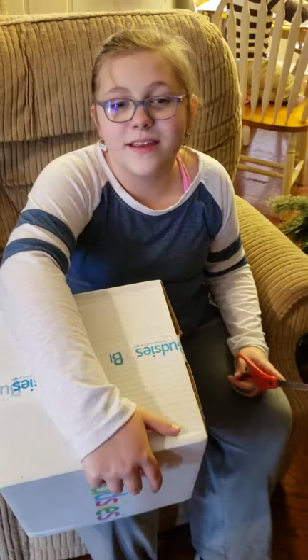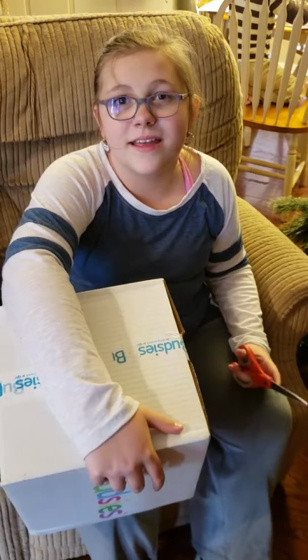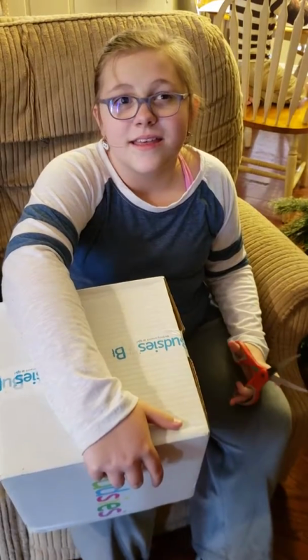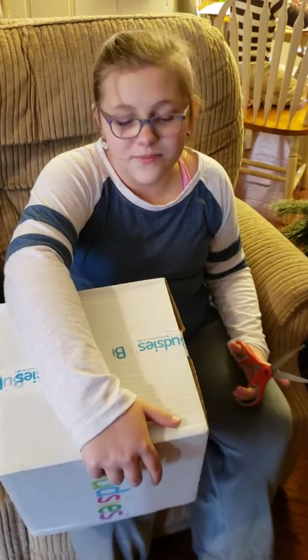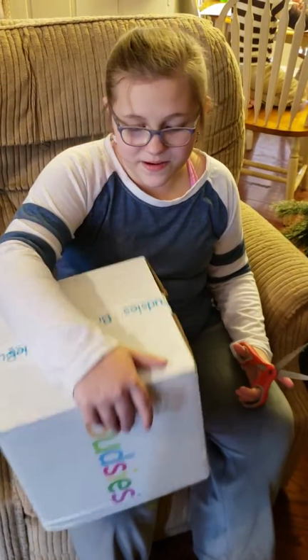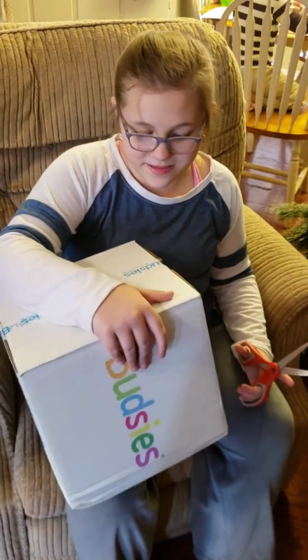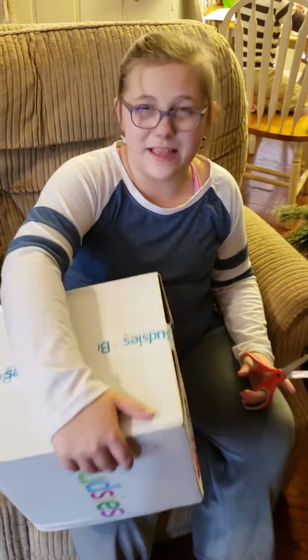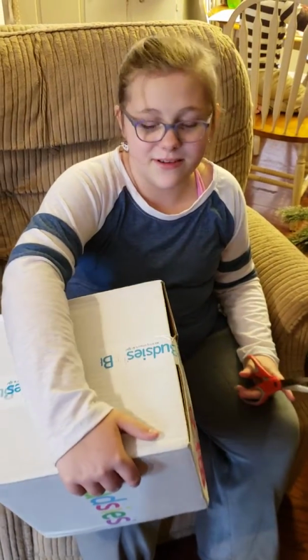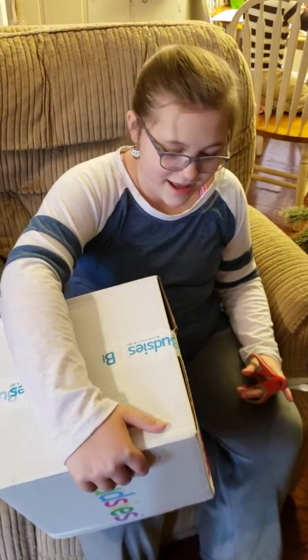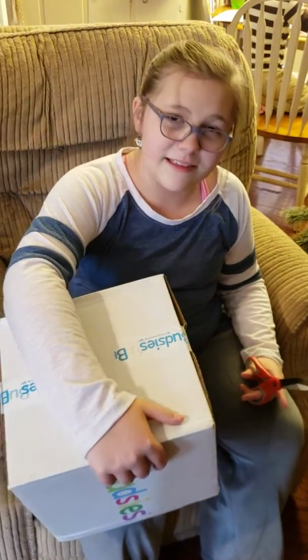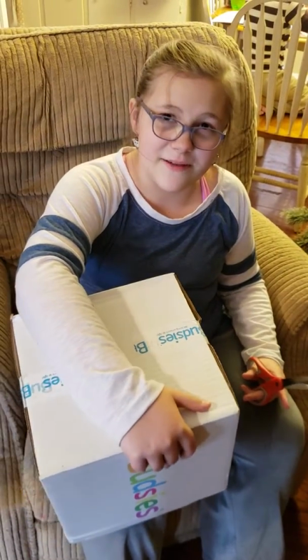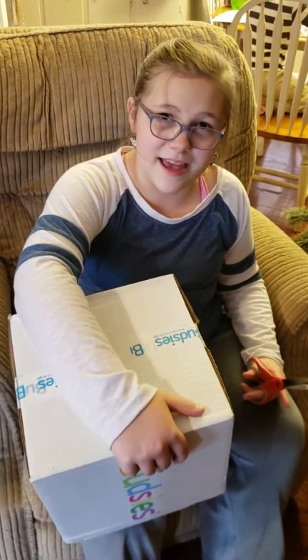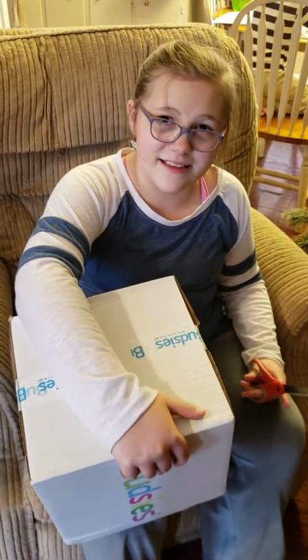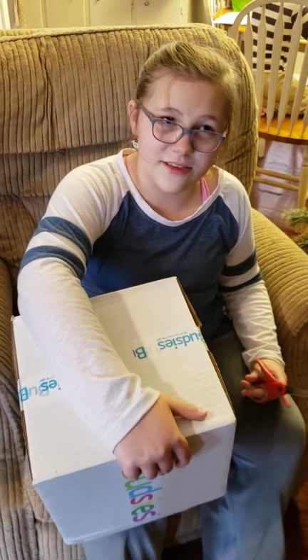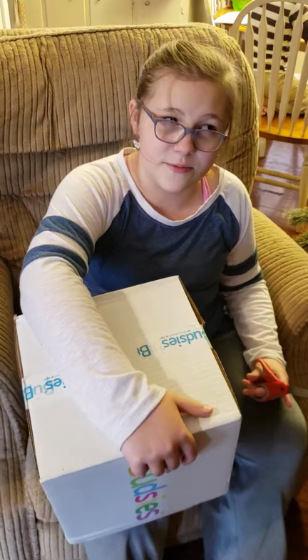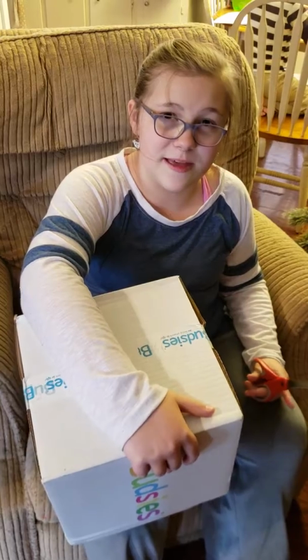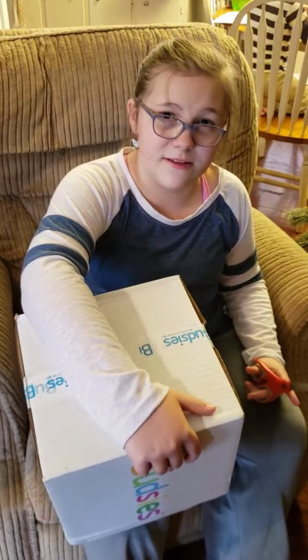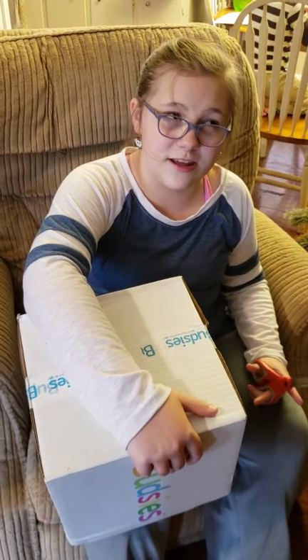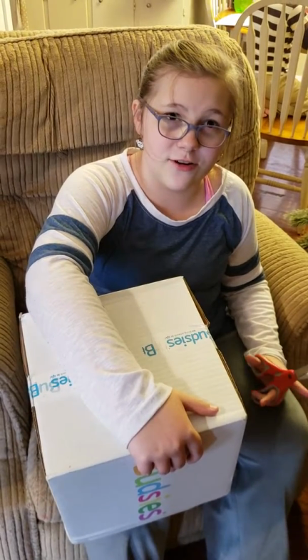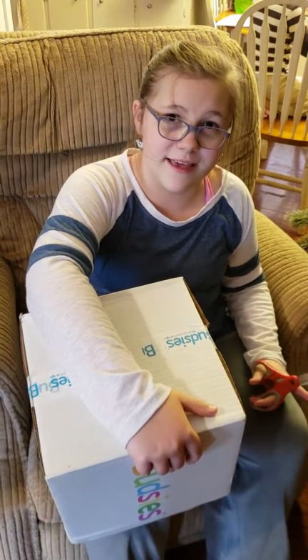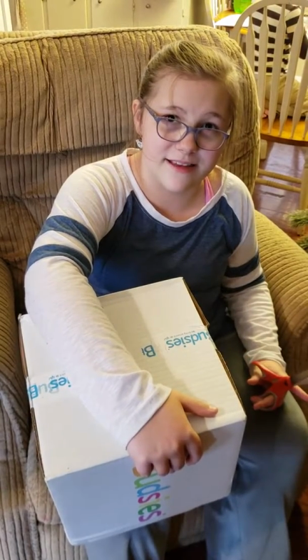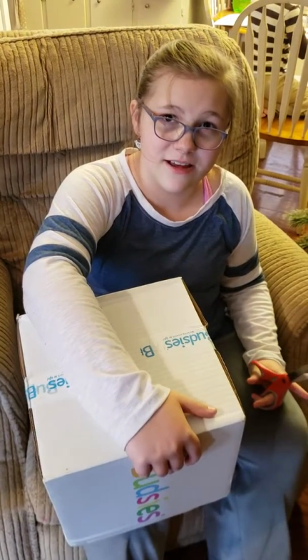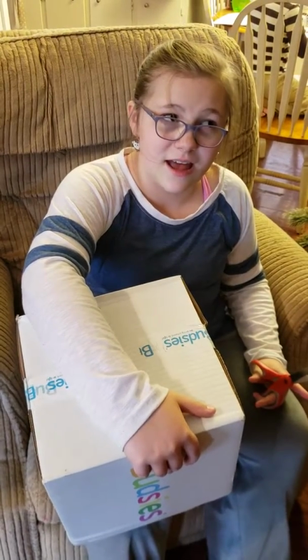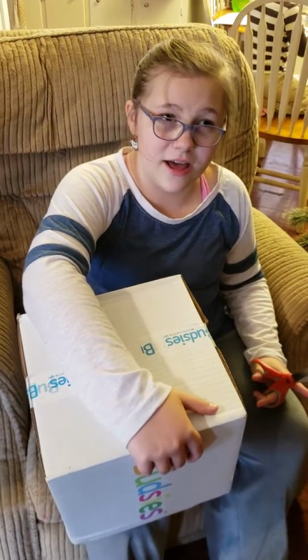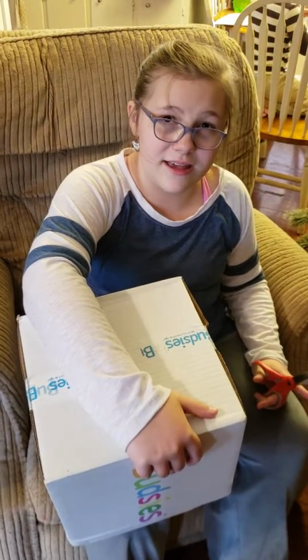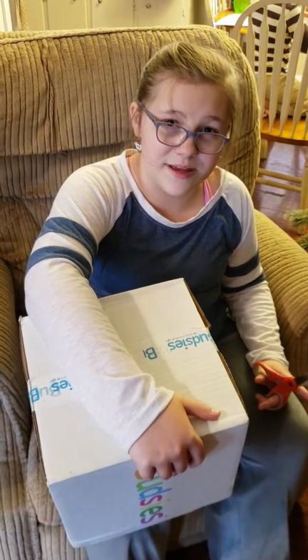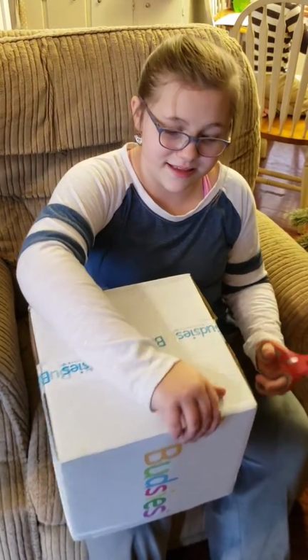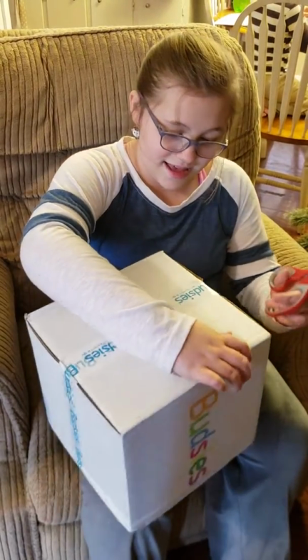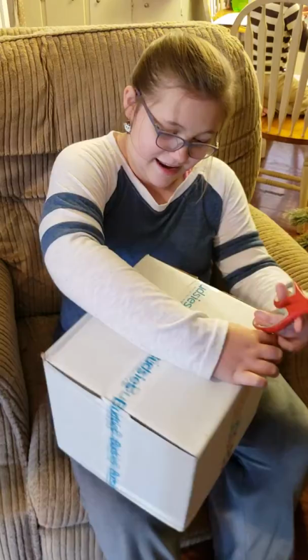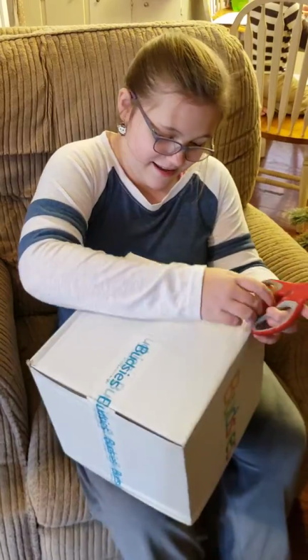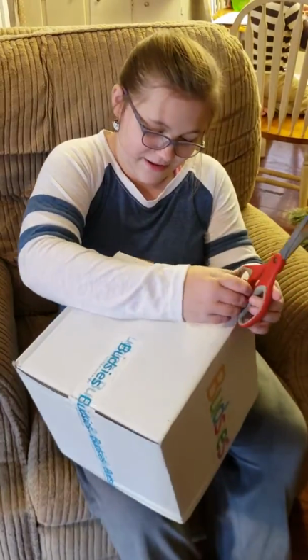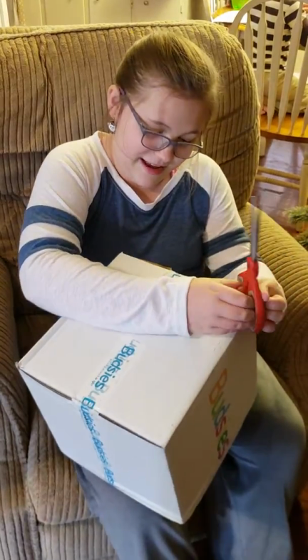Hi everyone, and this is me opening my Budsie of Sammy Star. I wanted to thank my dad because he got this for me for getting good grades last year. I got A's and B's, and I'm going to open it.